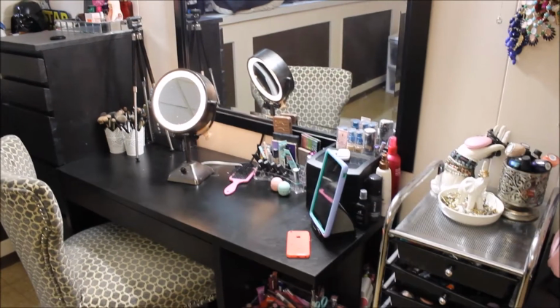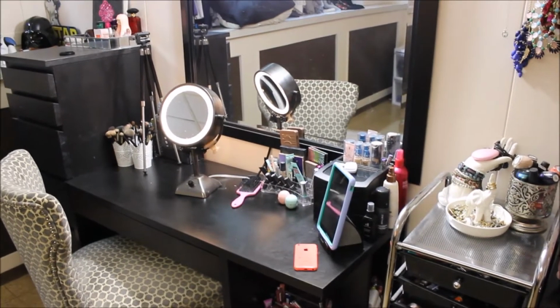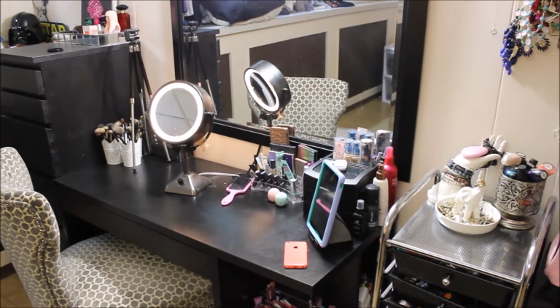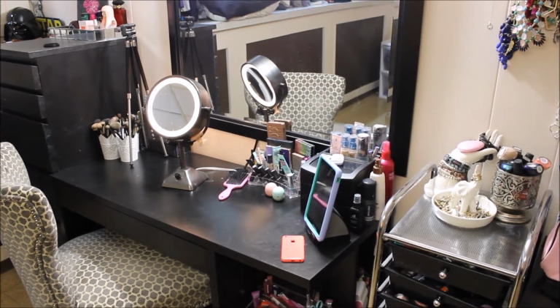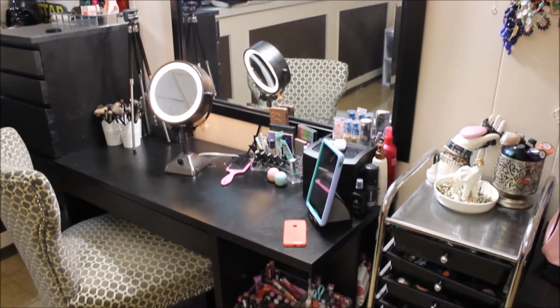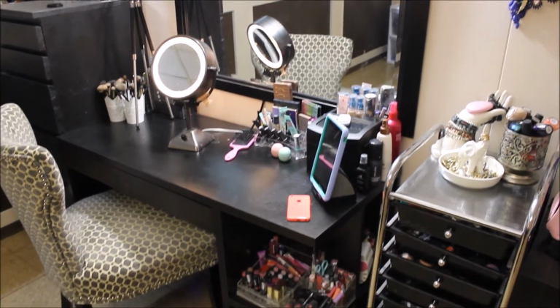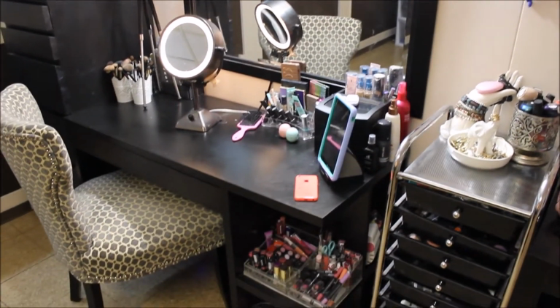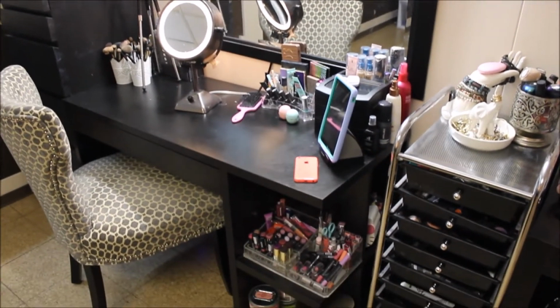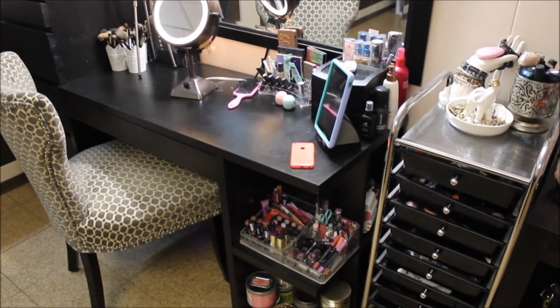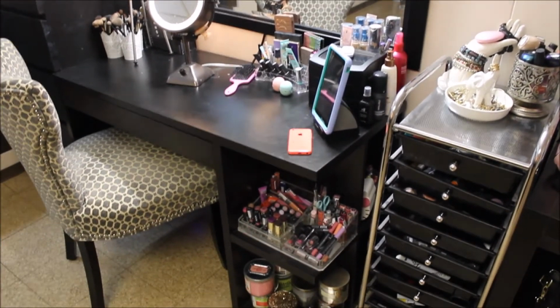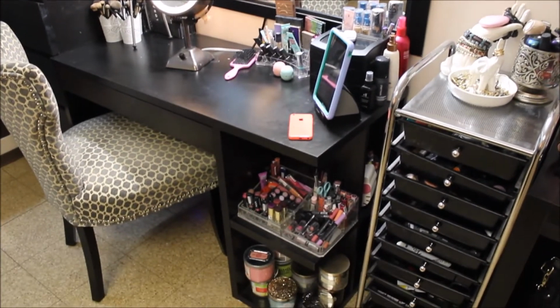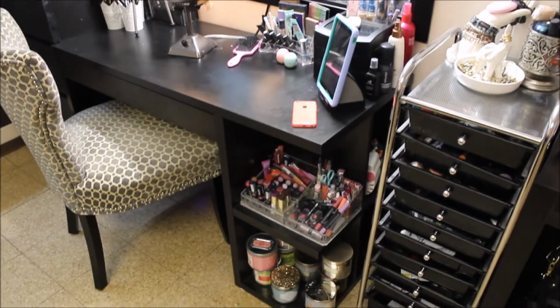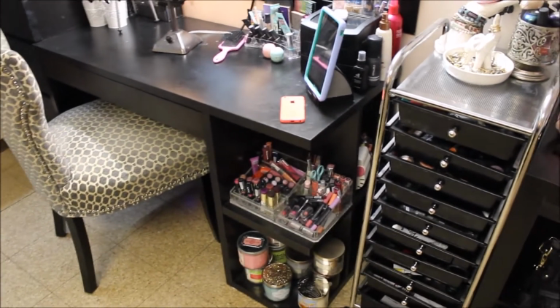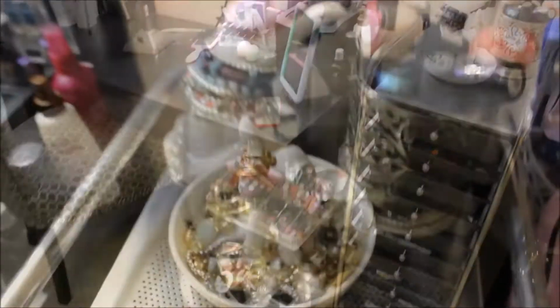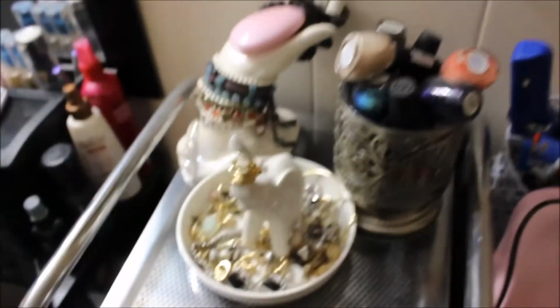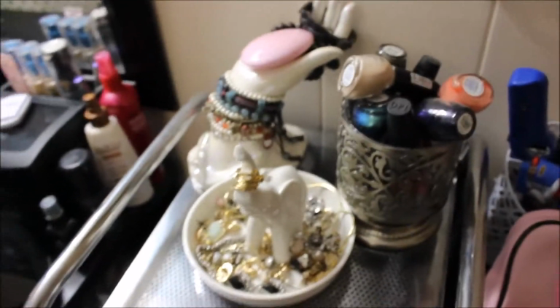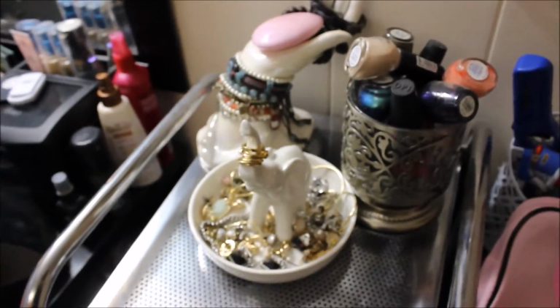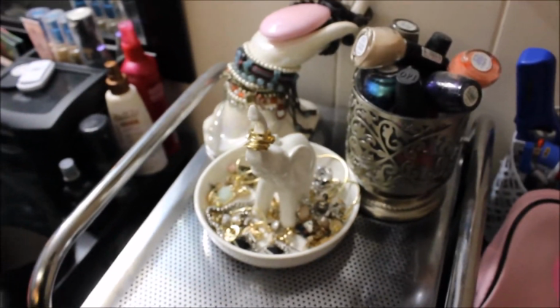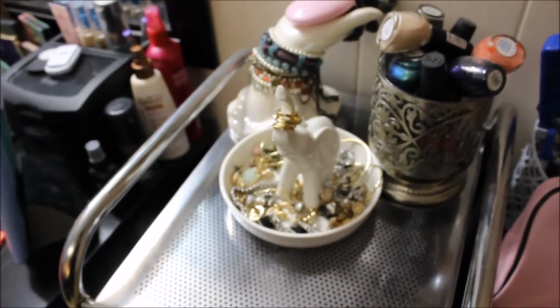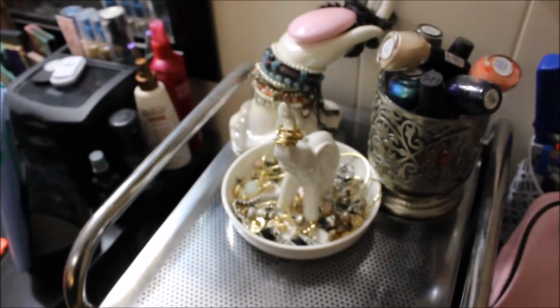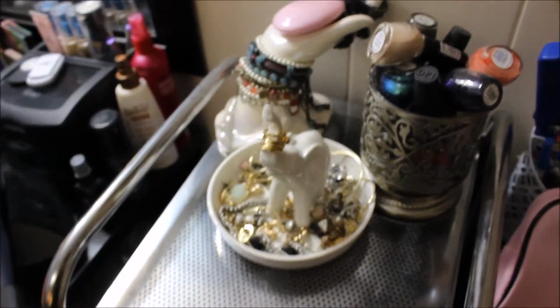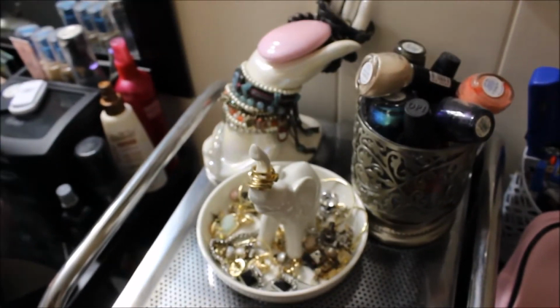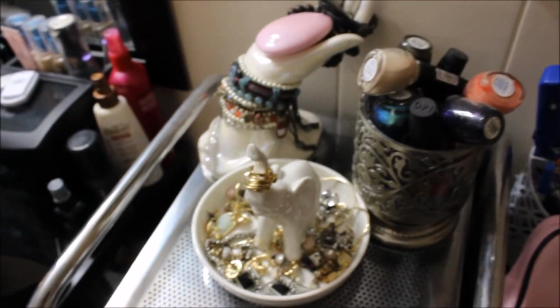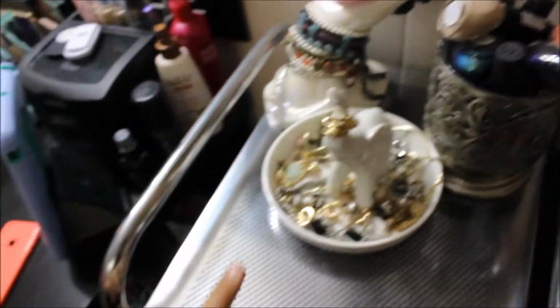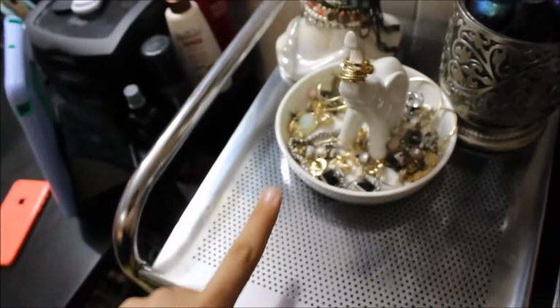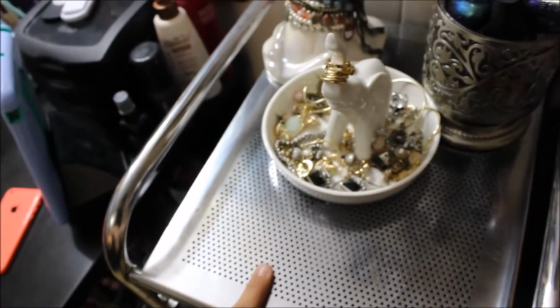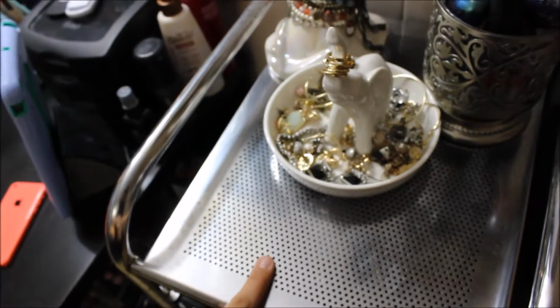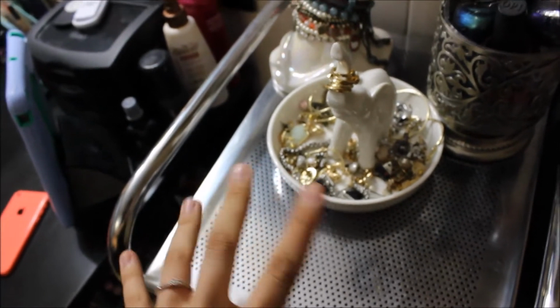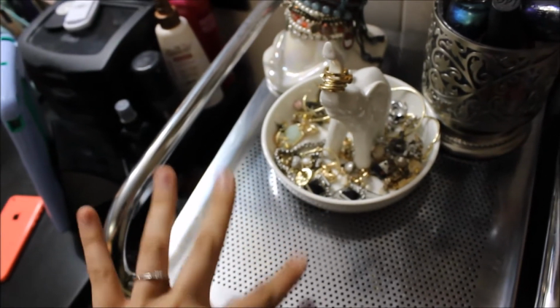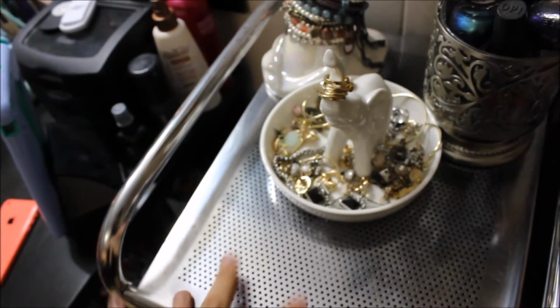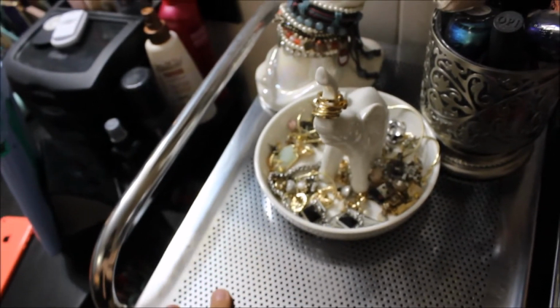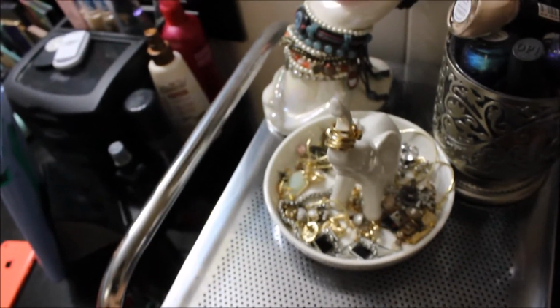So here's a little overview of my desk area. I'm going to start off over here. This isn't really part of my desk, but I keep a lot of makeup in here, so I'll go ahead and show it to you guys.